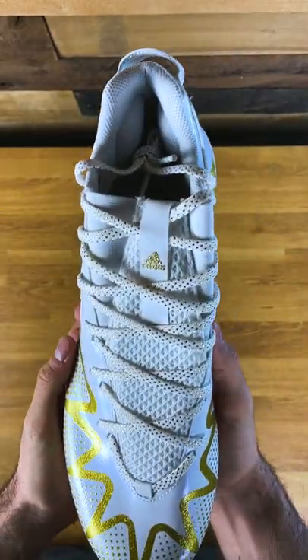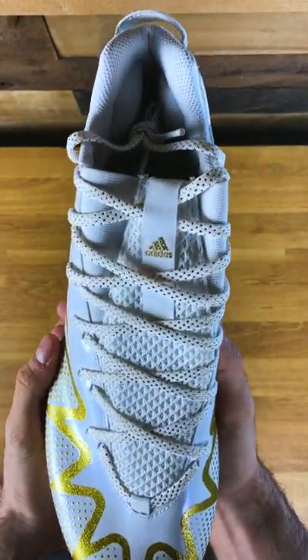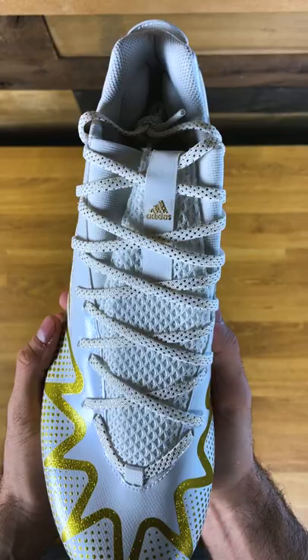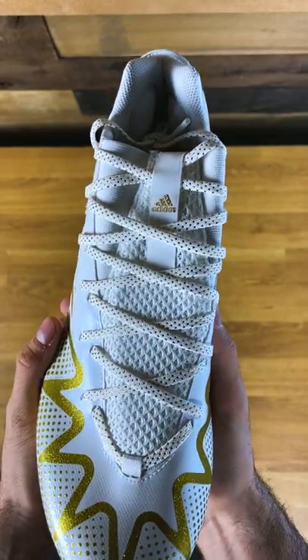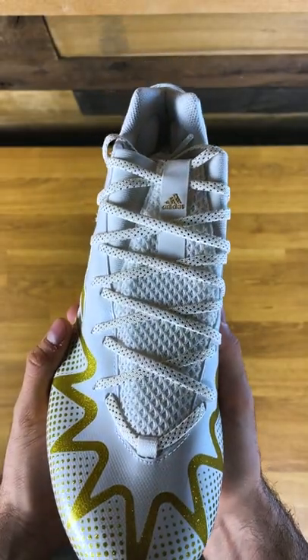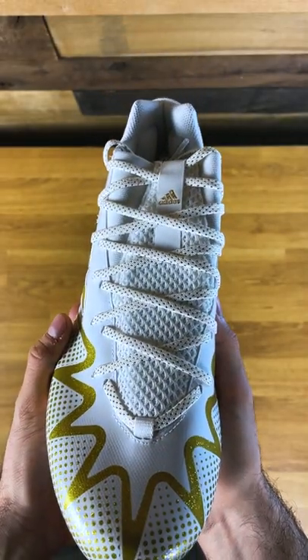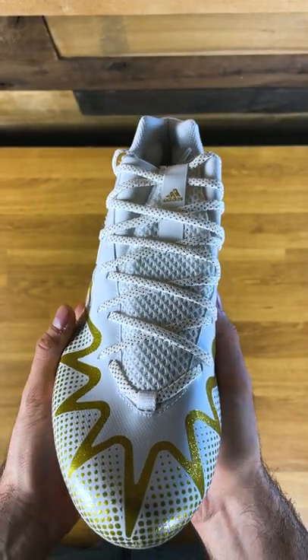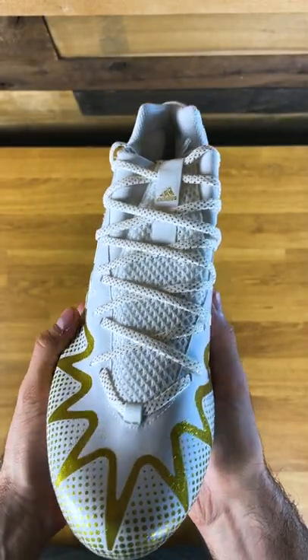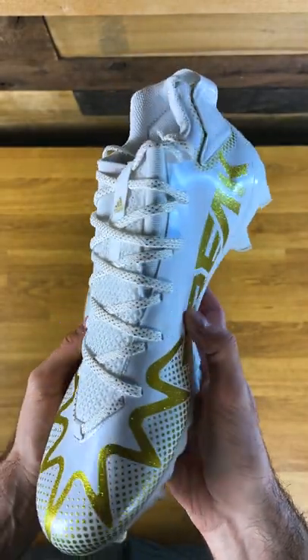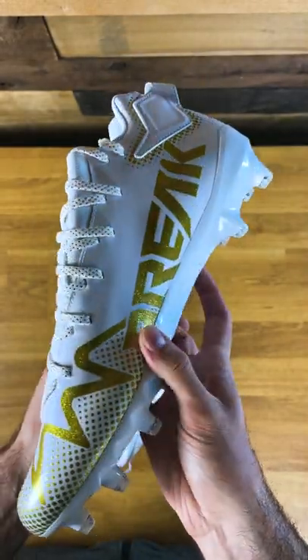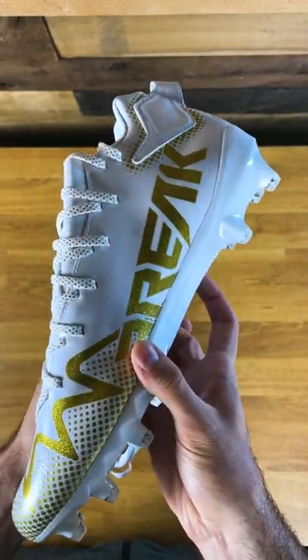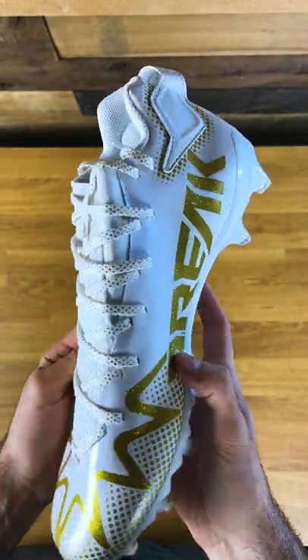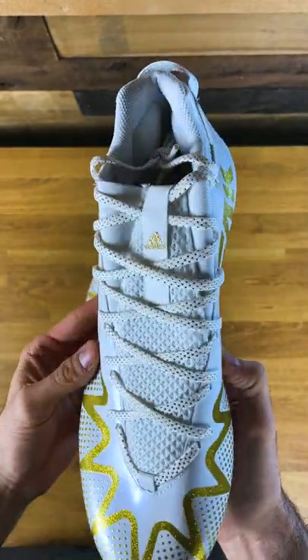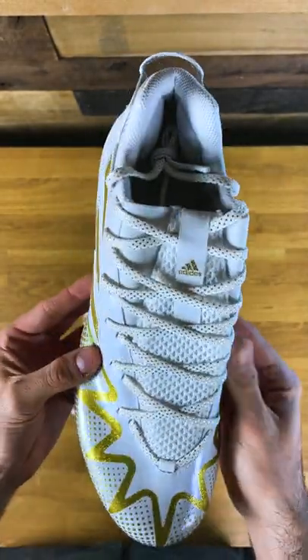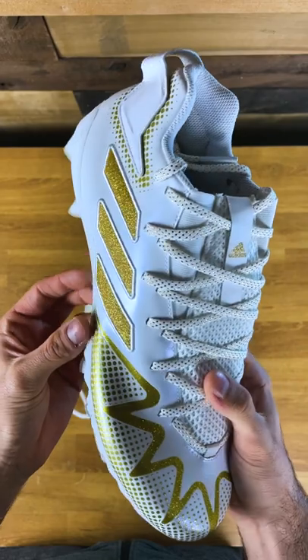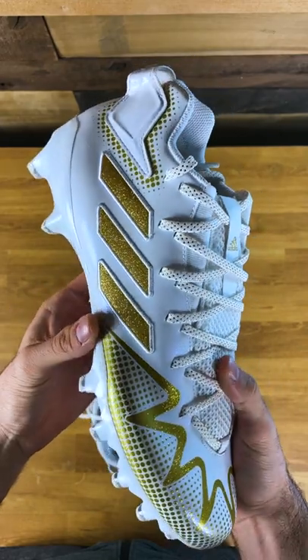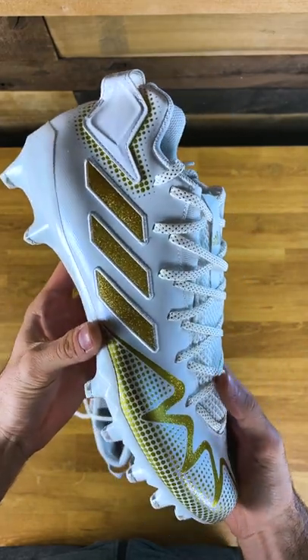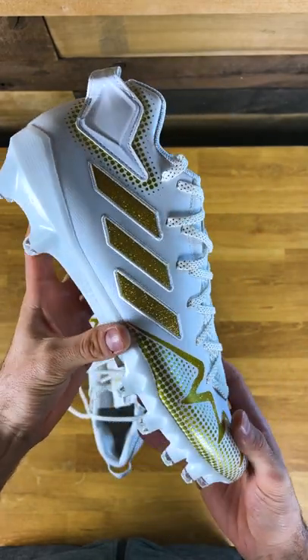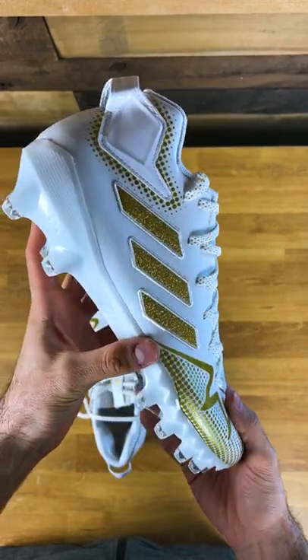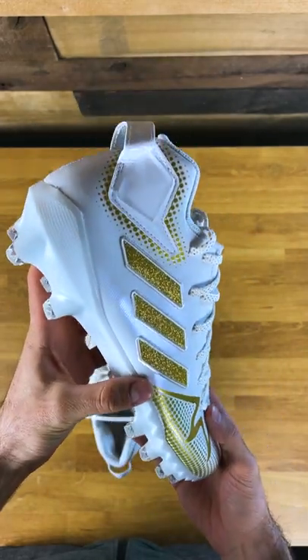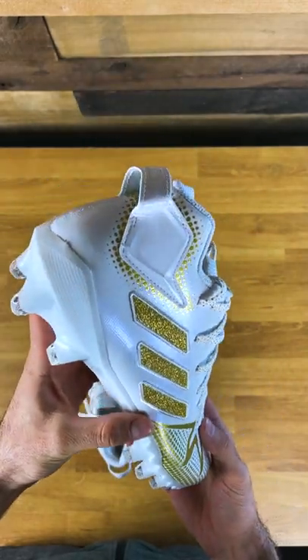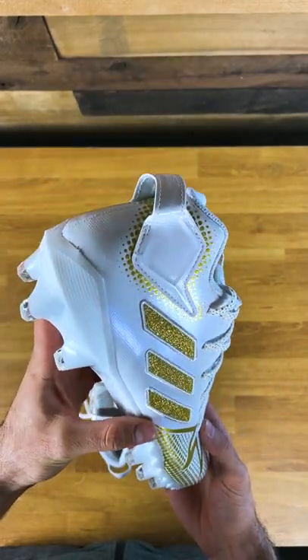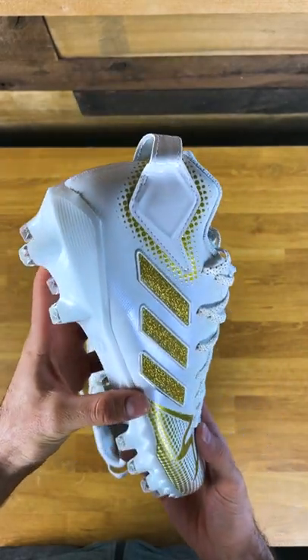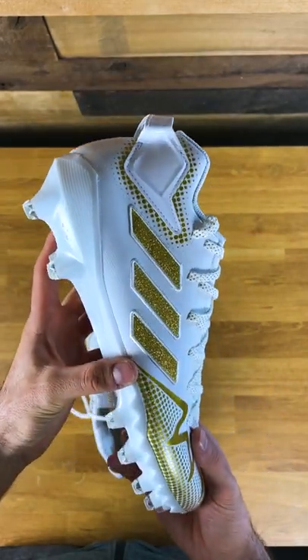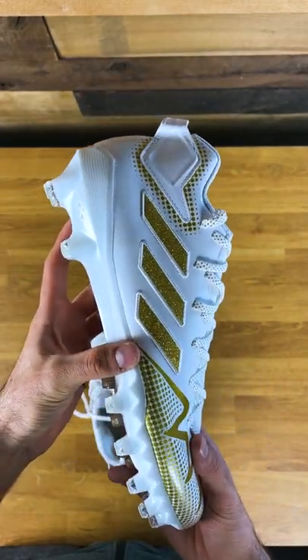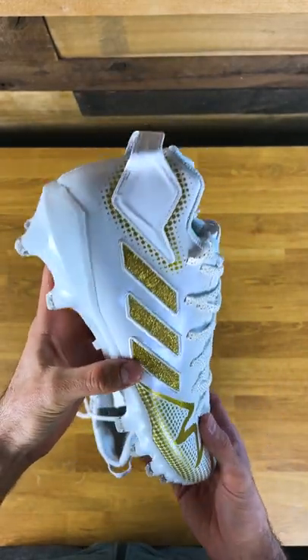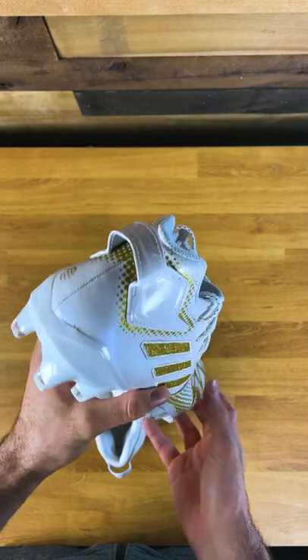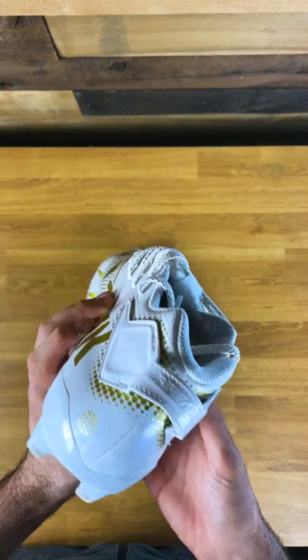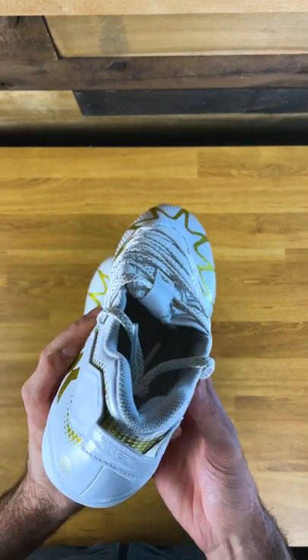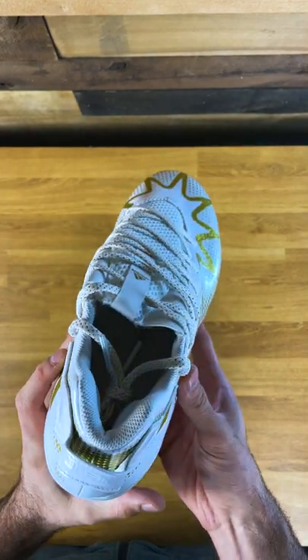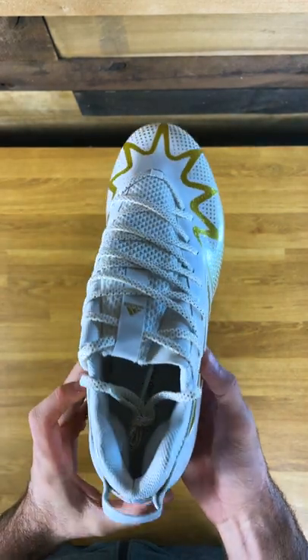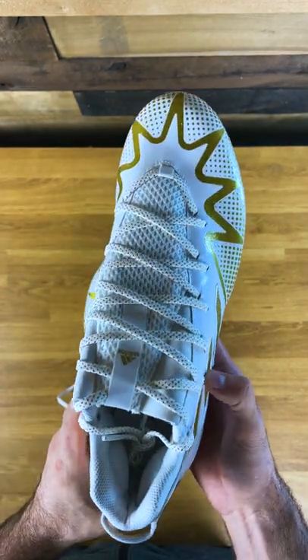Really cool comic design on the front, and you can see that overlapping lacing system. Super wide — found it really good for wide feet so far in my testing. Super shiny gold flake Adidas logo on the side, that looks absolutely clean. Nice big pull tab on the back.